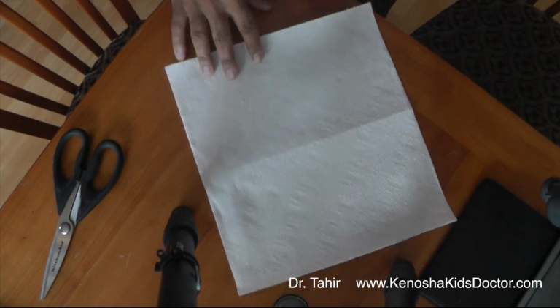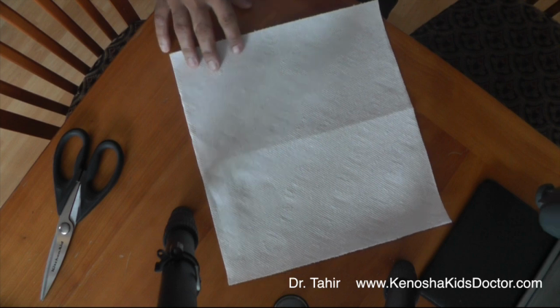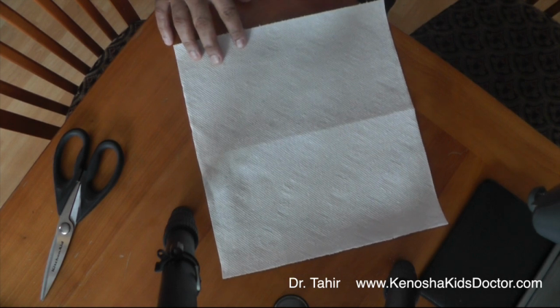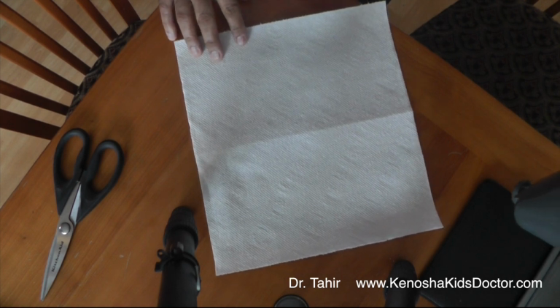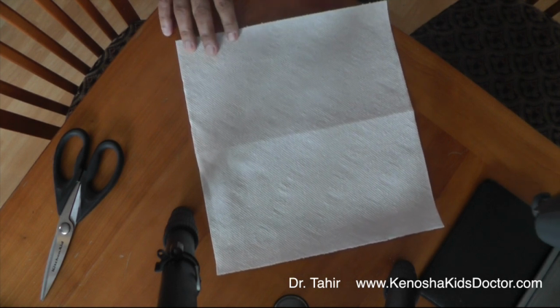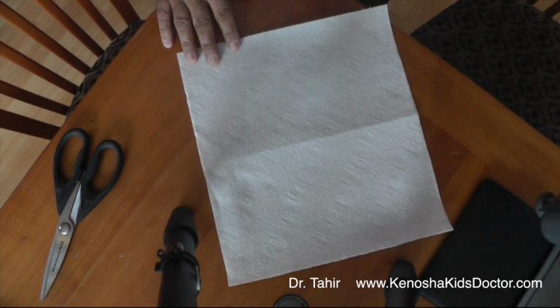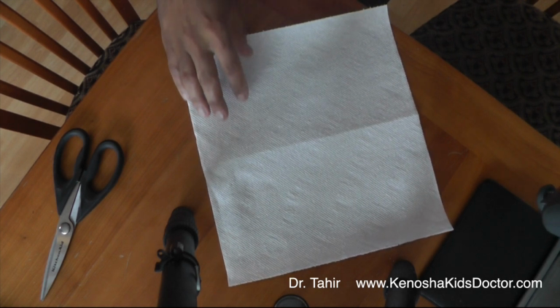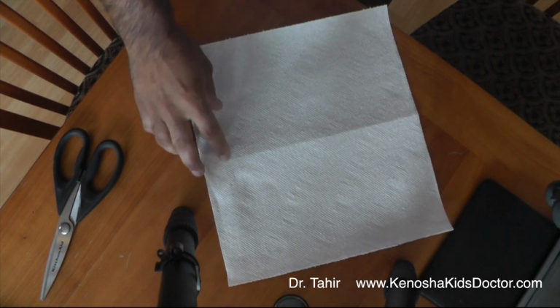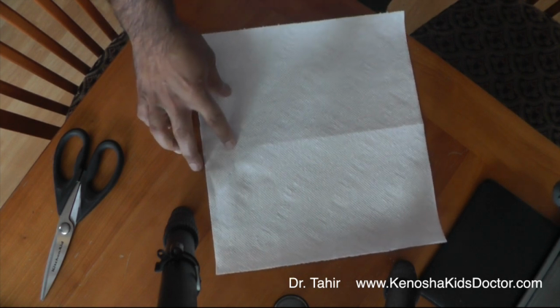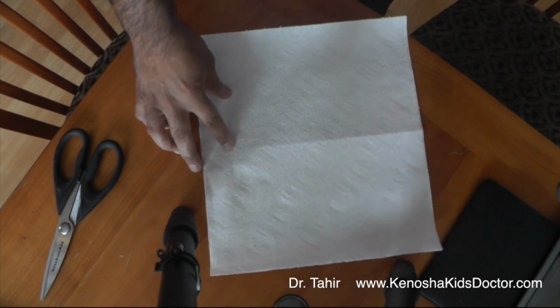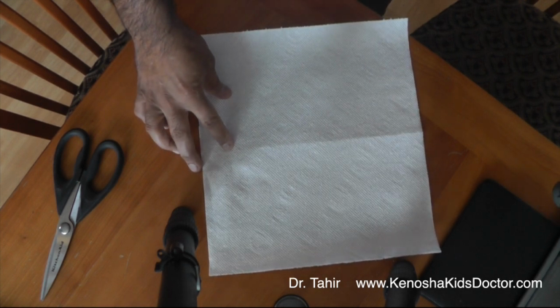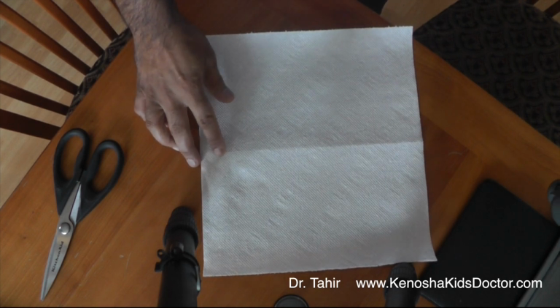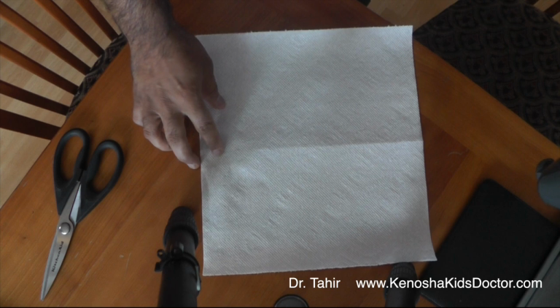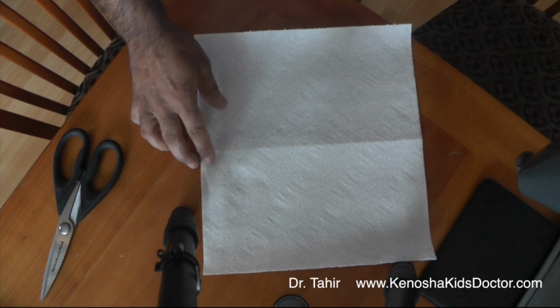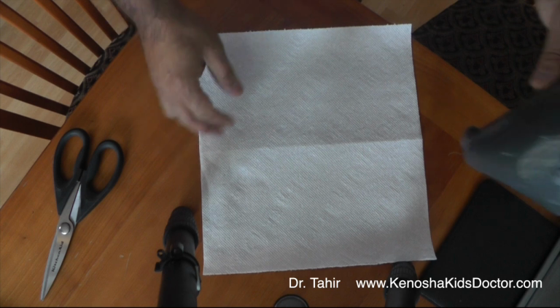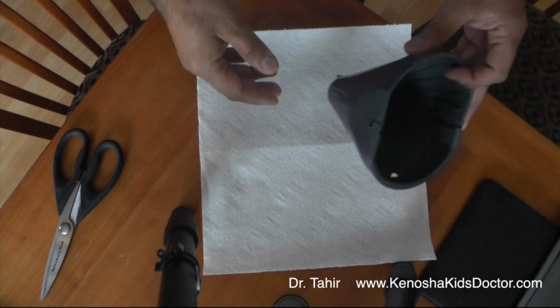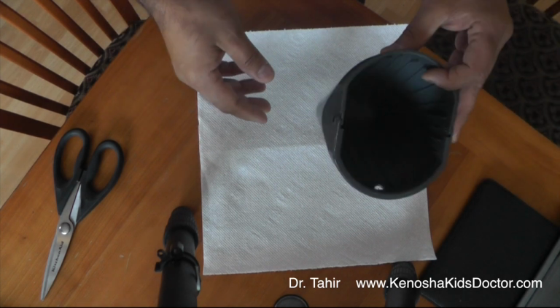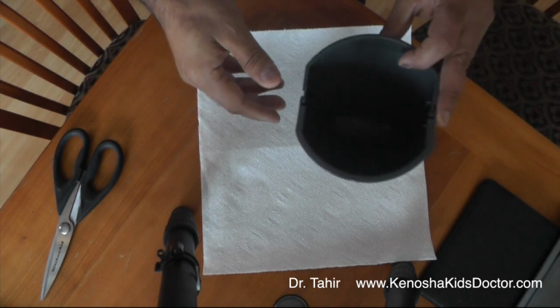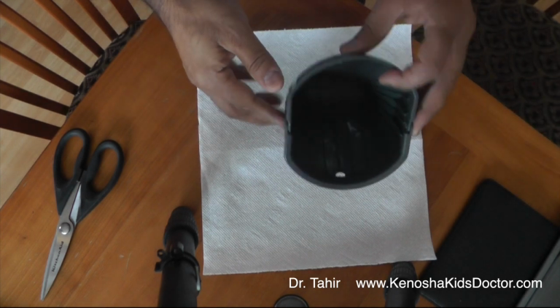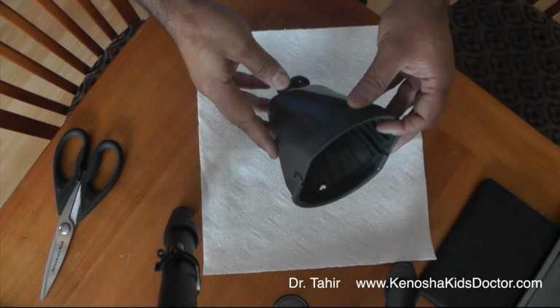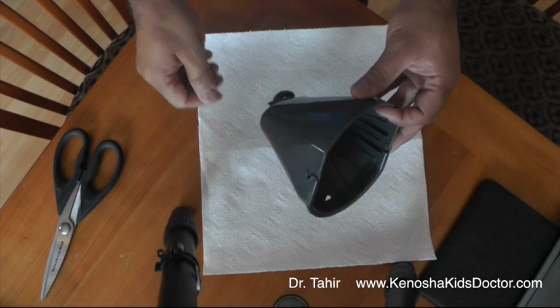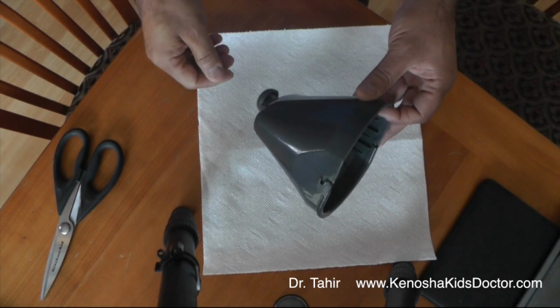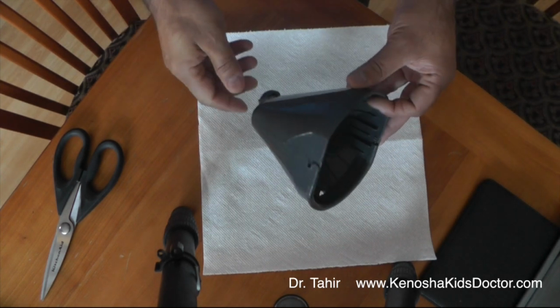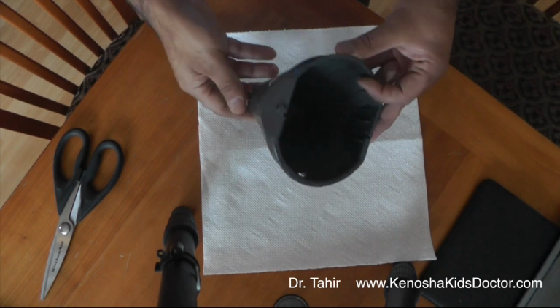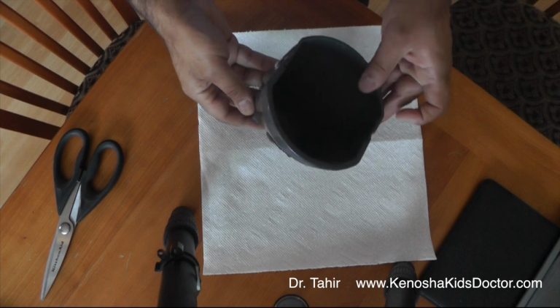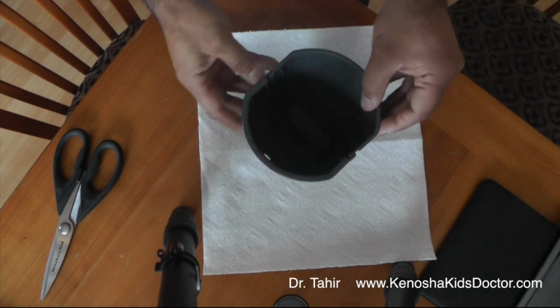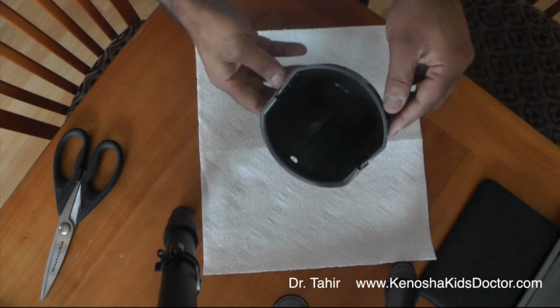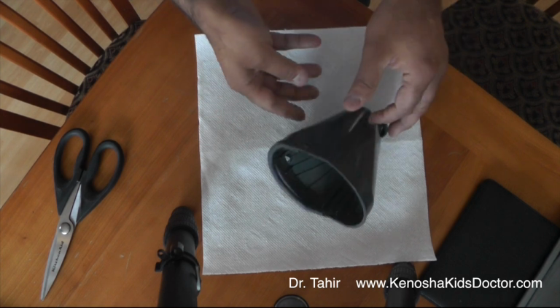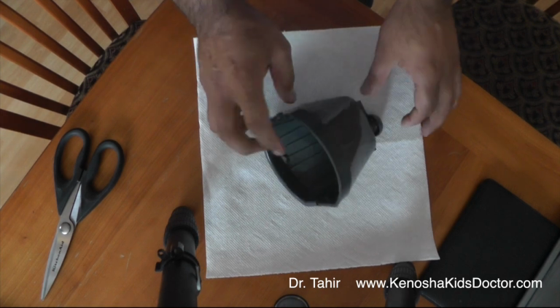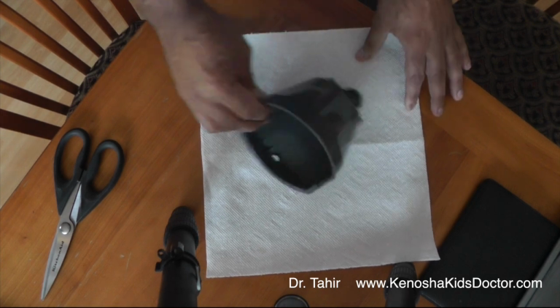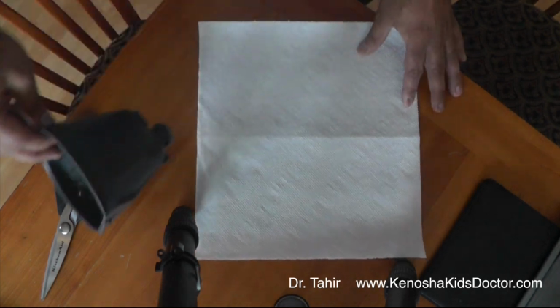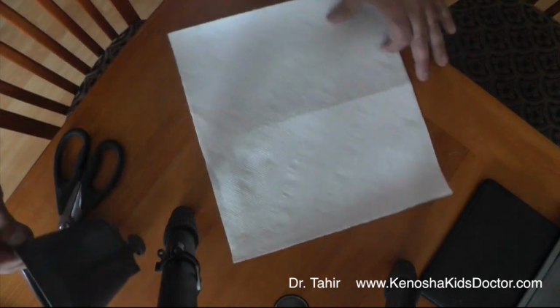Okay, here is my paper towel that I'll be using. It's almost perfectly square, but not quite, but that won't matter. And this is what the coffee filter has to go into — it's a cone type coffee filter. So let's begin.